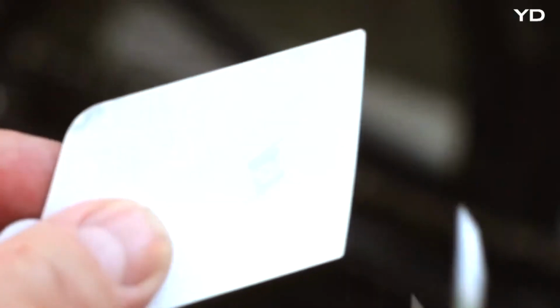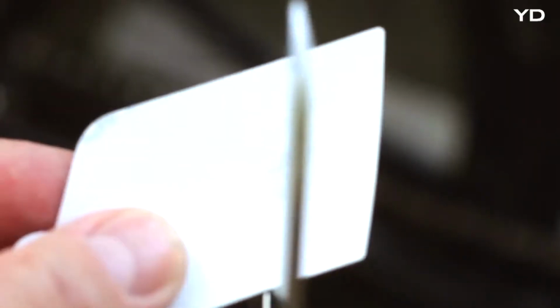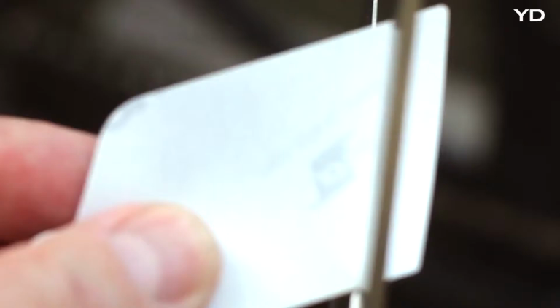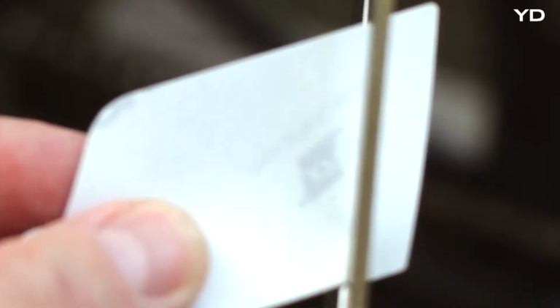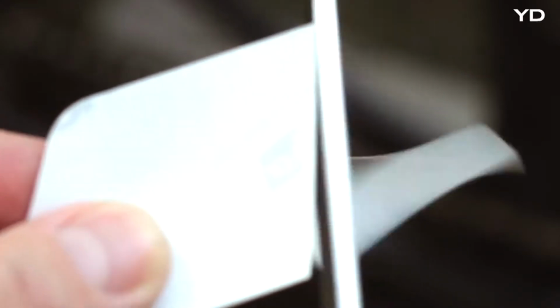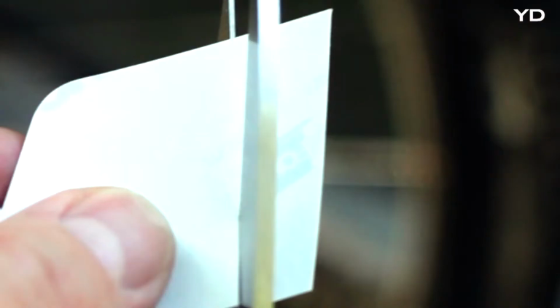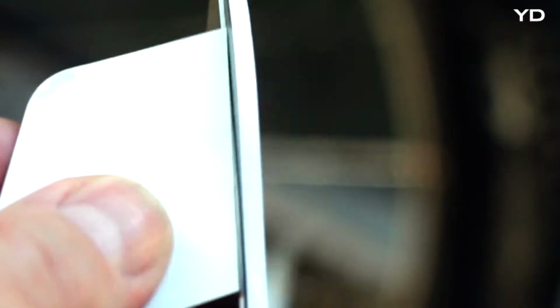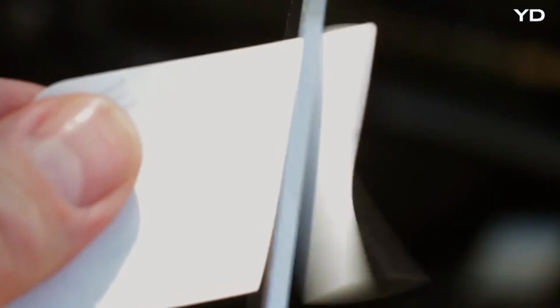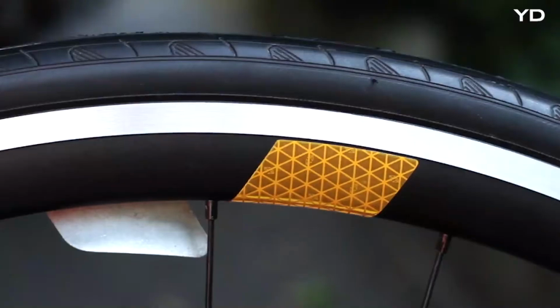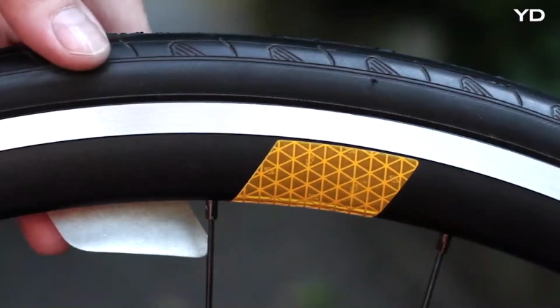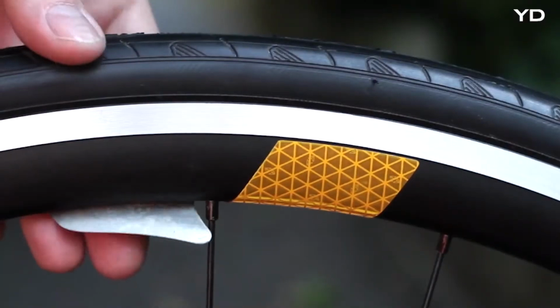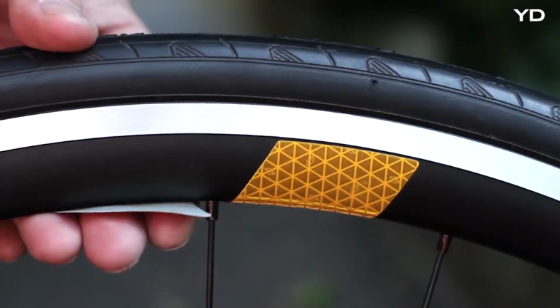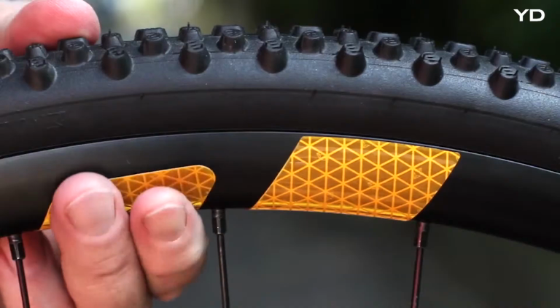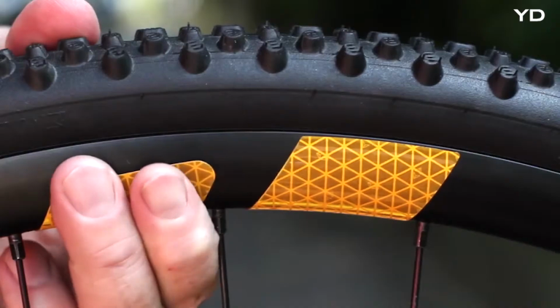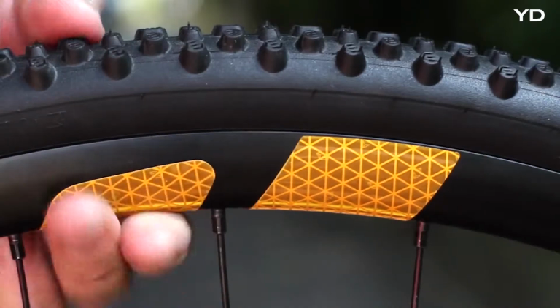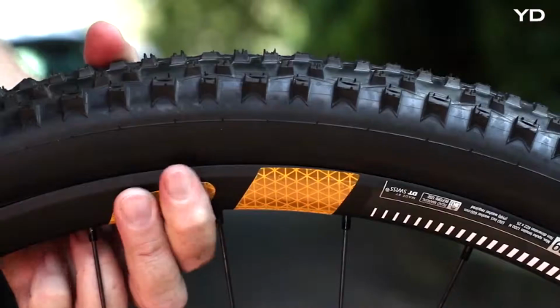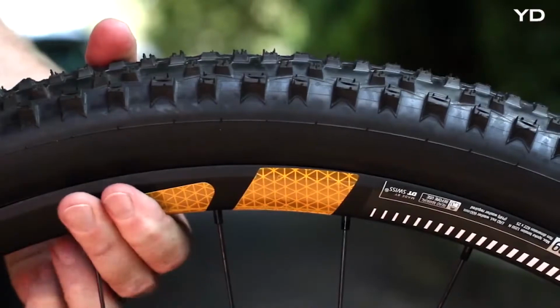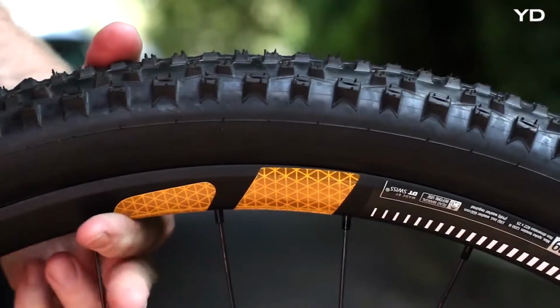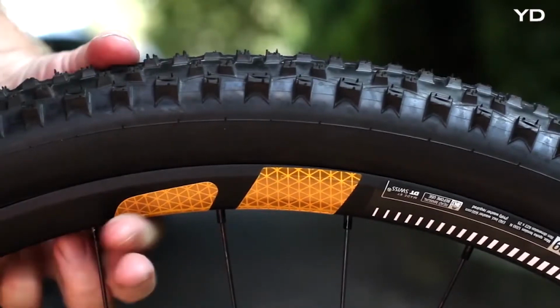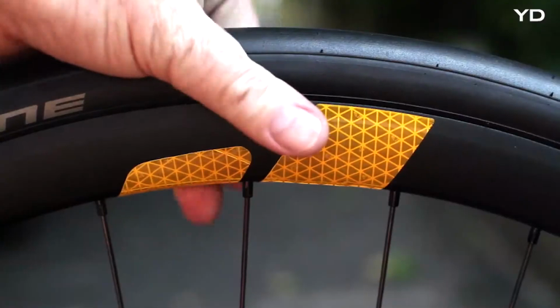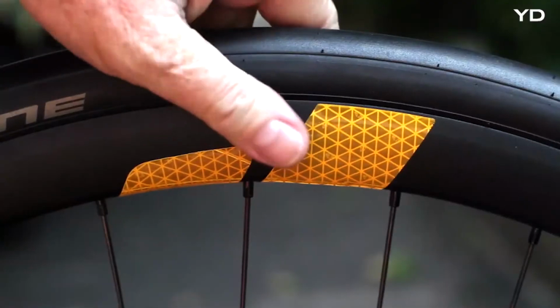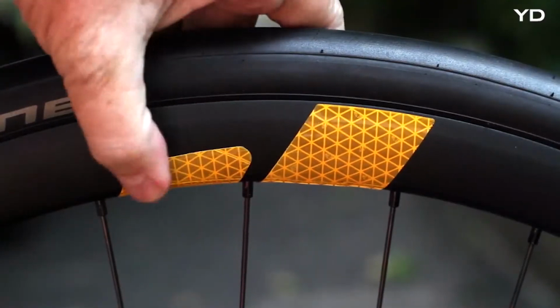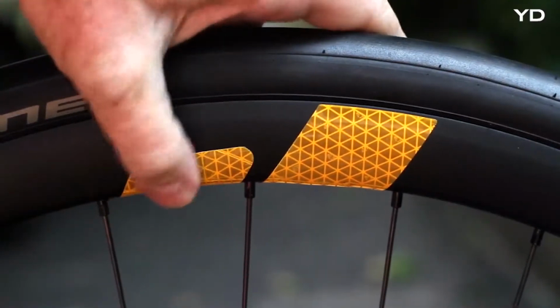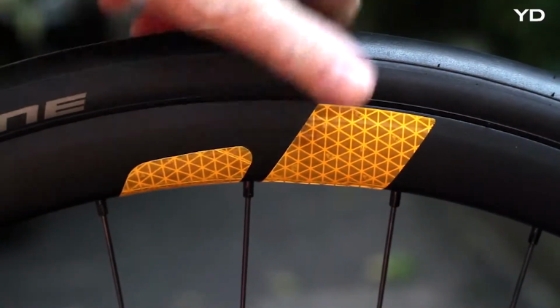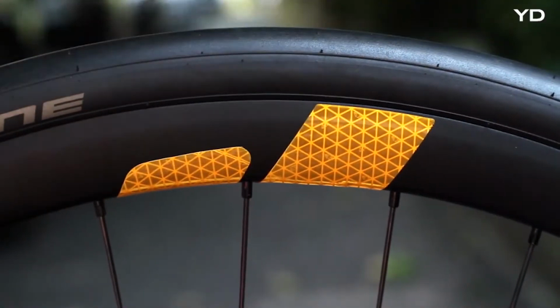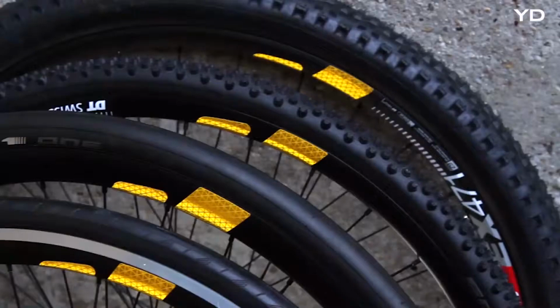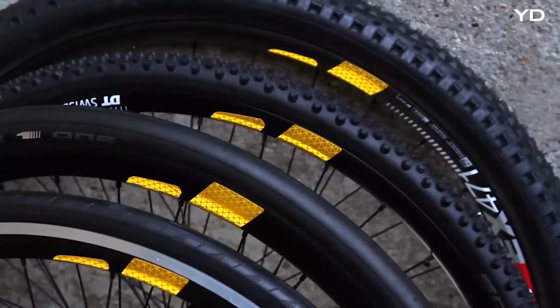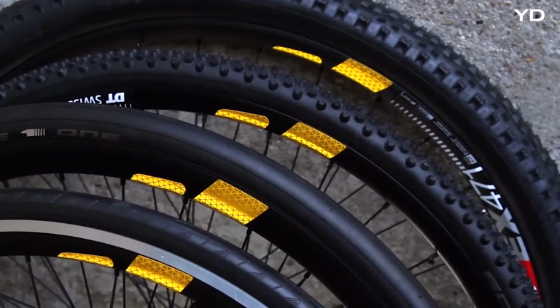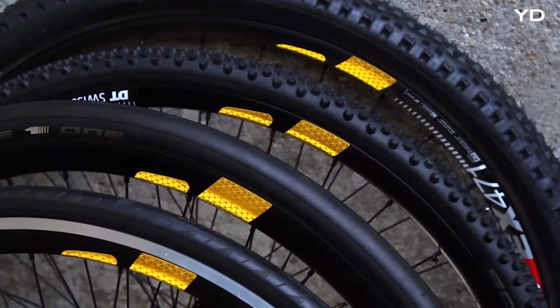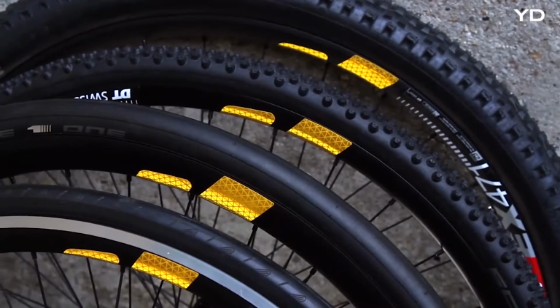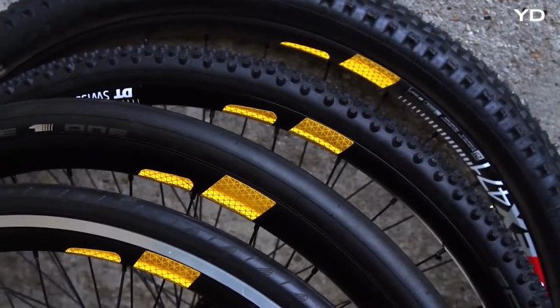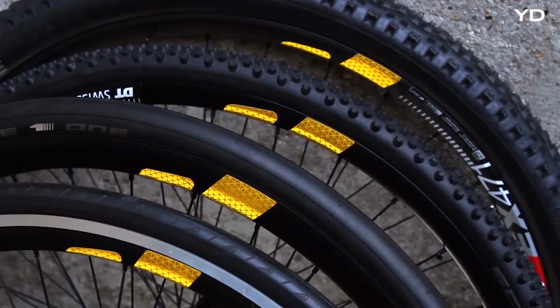FLECTOR 360 OMNI — with a simple cut along the integrated cutting lines, you can adjust FLECTOR 360 OMNI to your rim size. Dead easy, no matter if mountain, cross, or road bike.